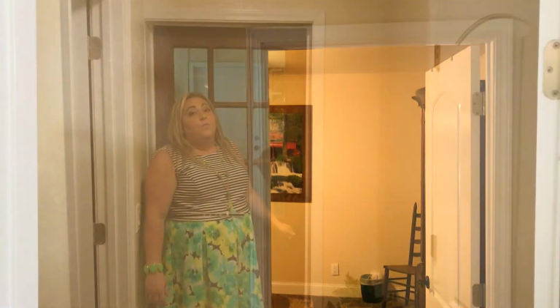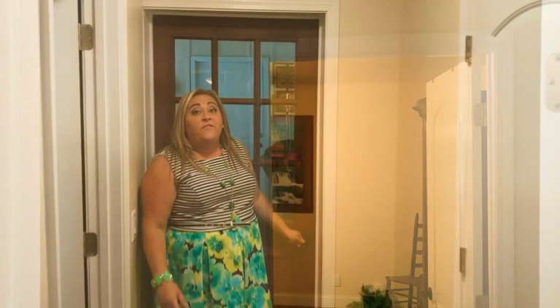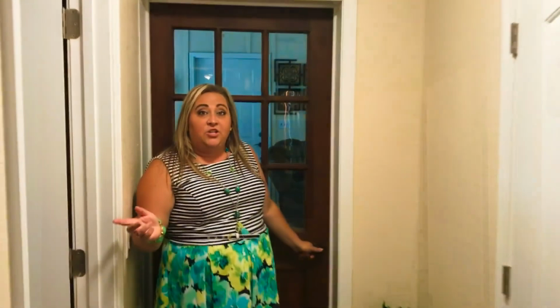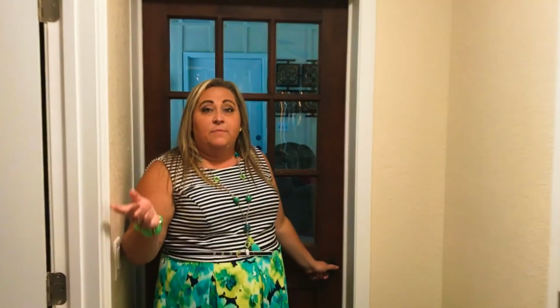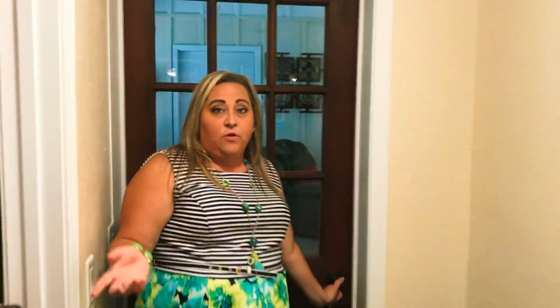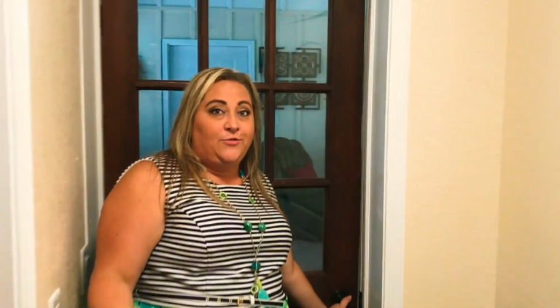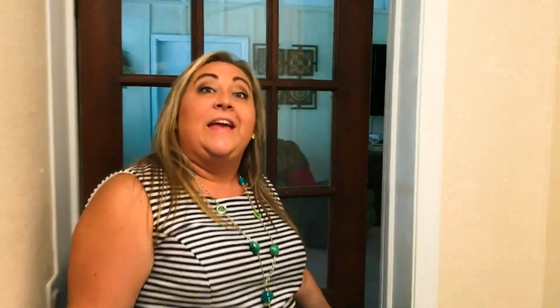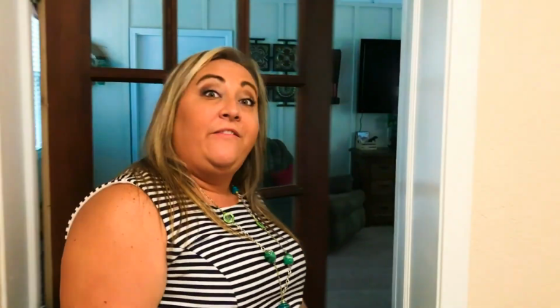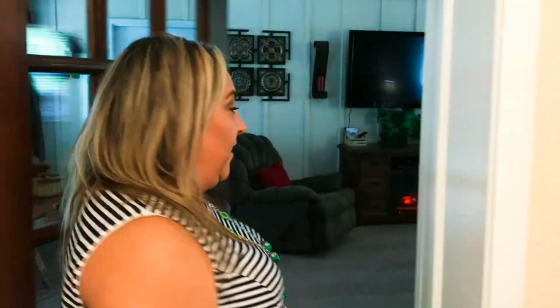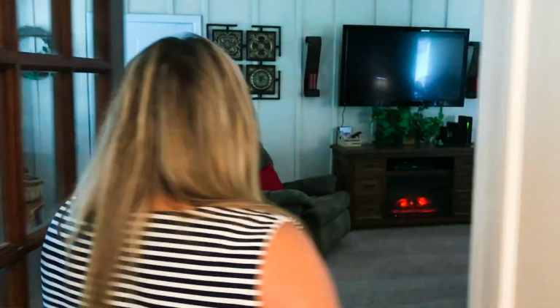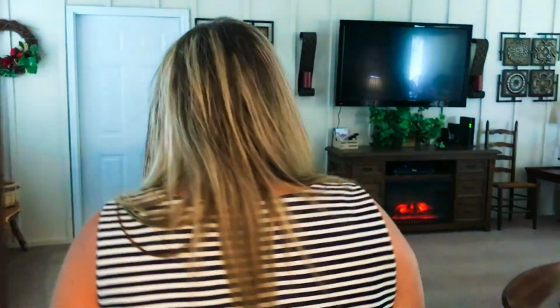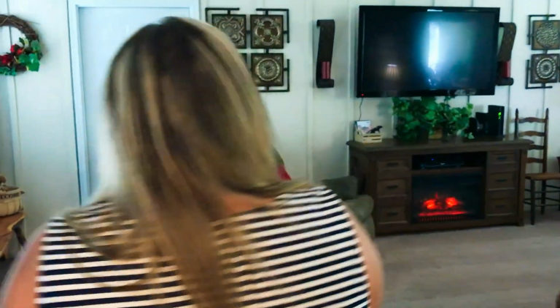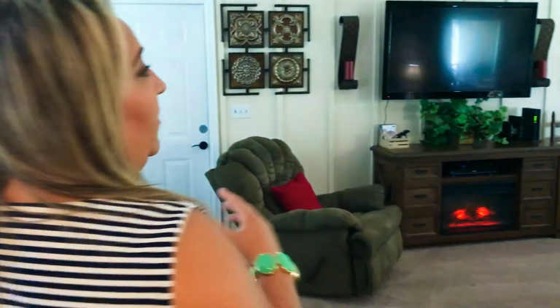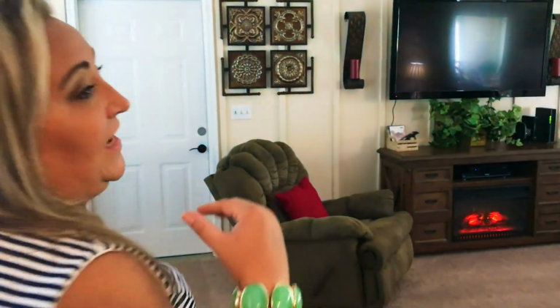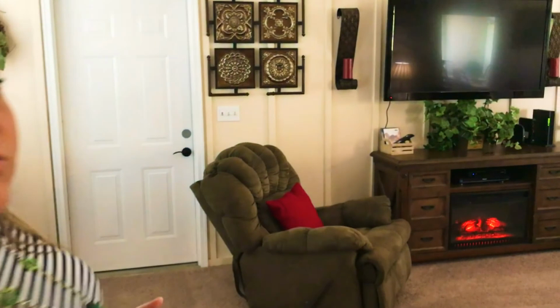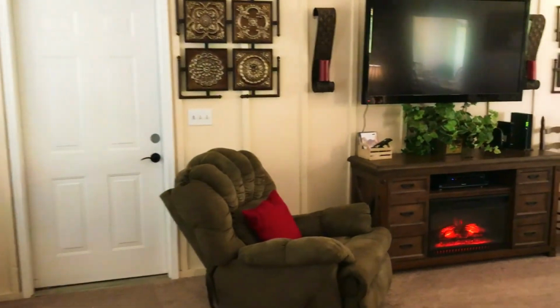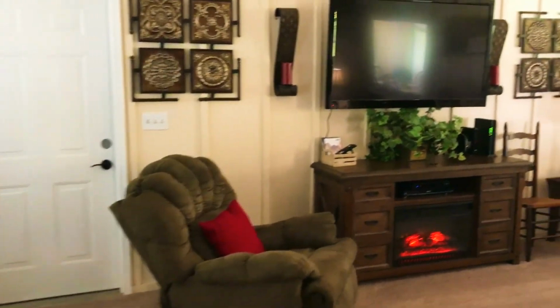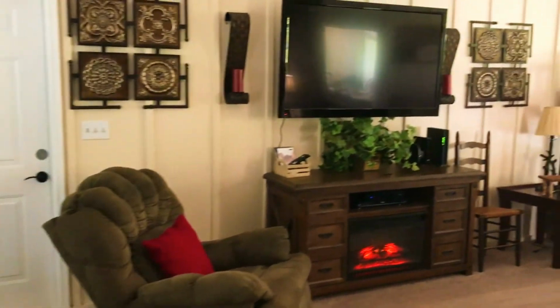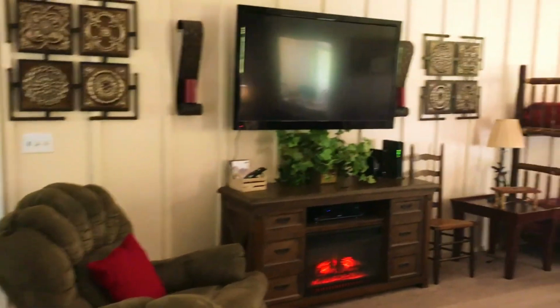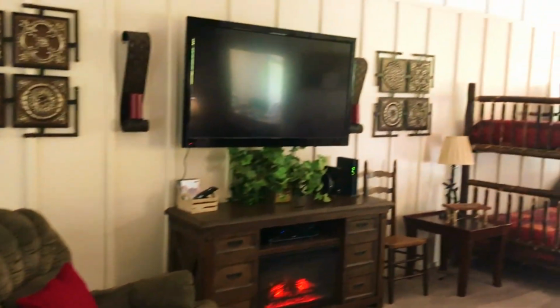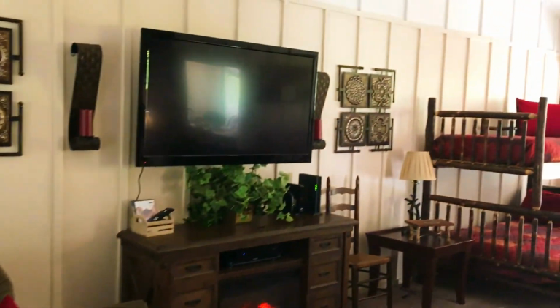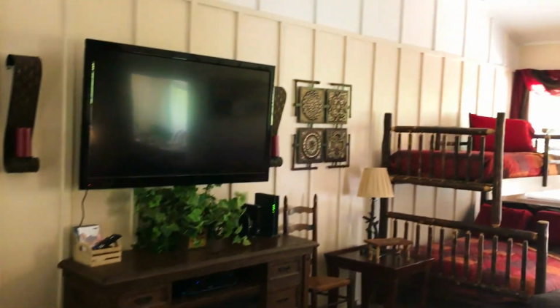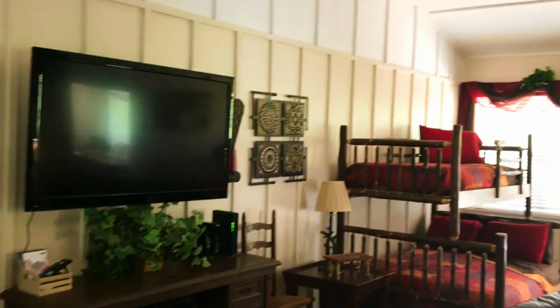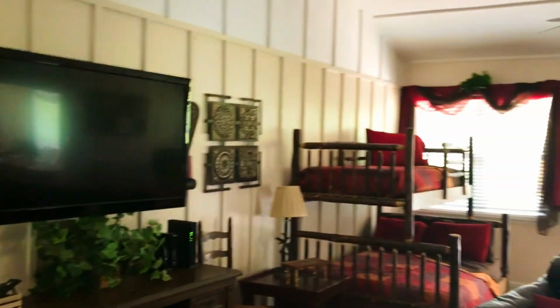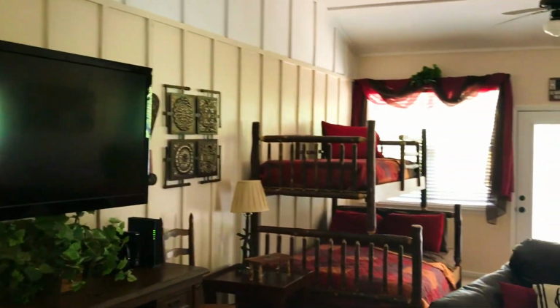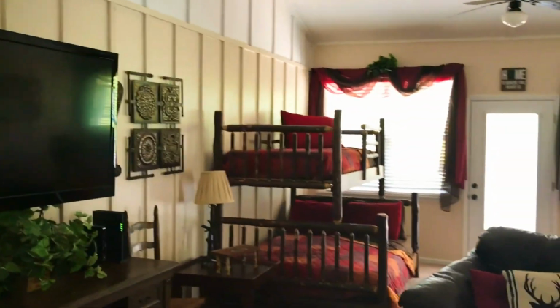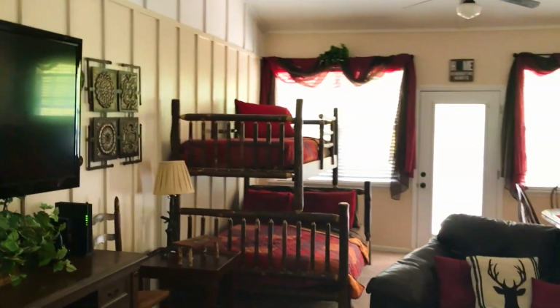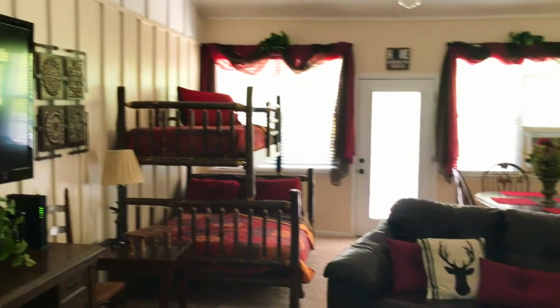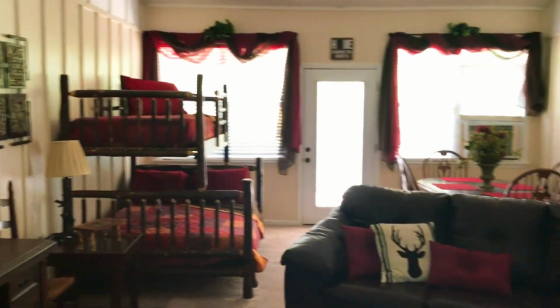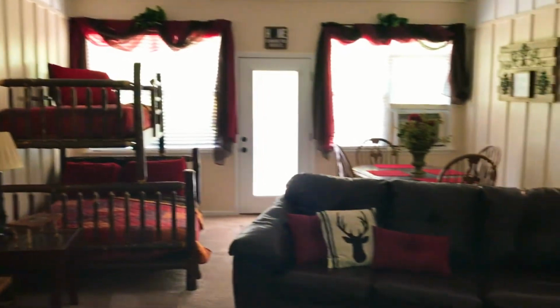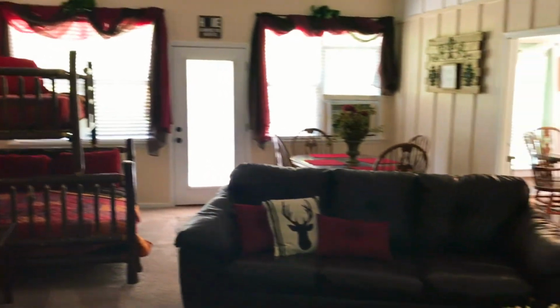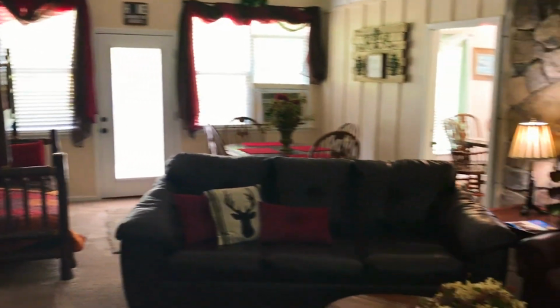Right off the kitchen and the main floor bedroom is the living area. With the cathedral ceilings, the leather furniture, the huge TV, and the fireplace, this is definitely a place you're gonna want to gather with your family.